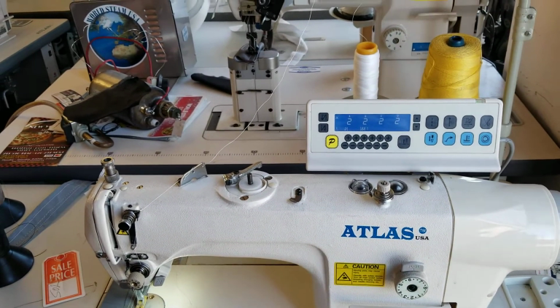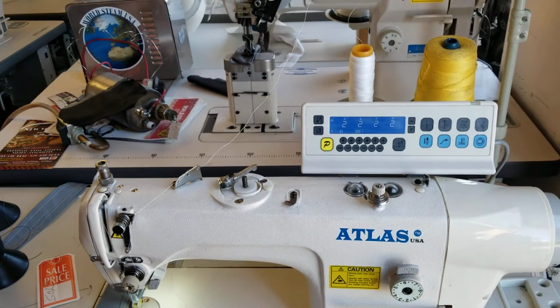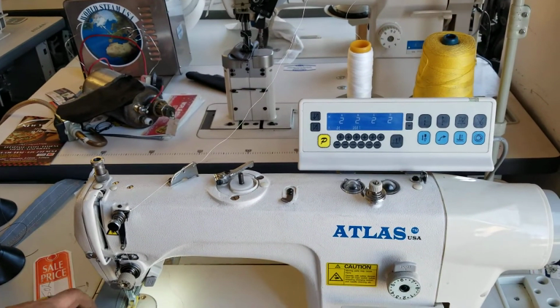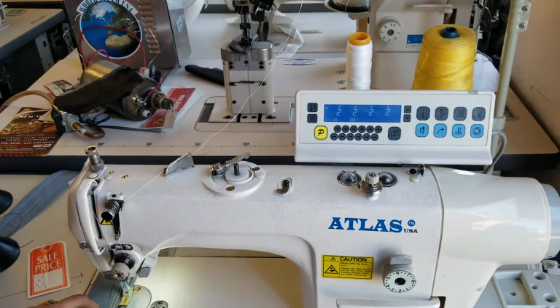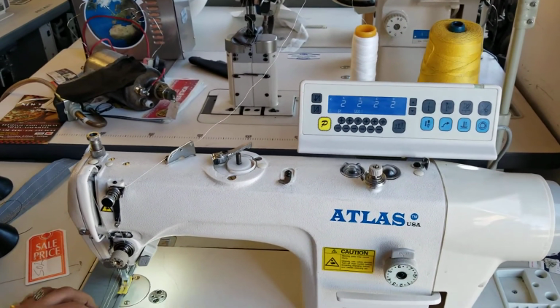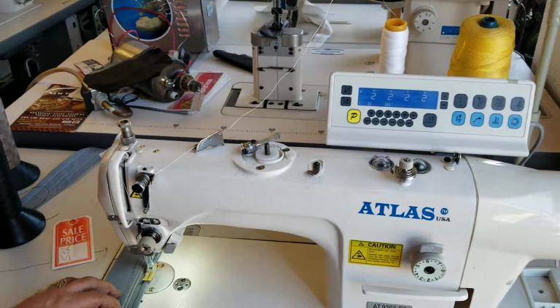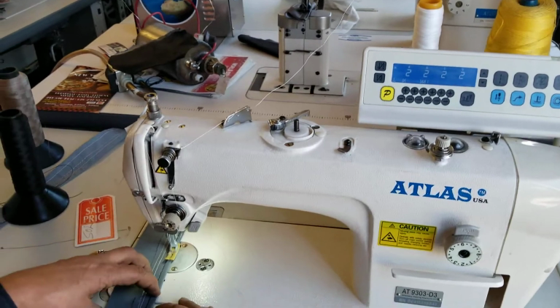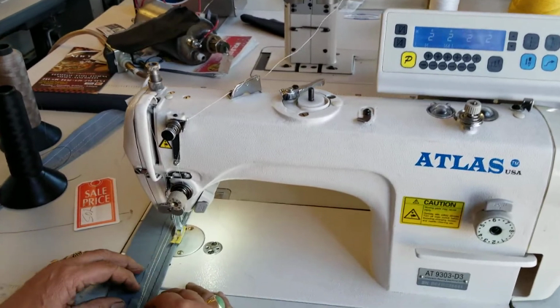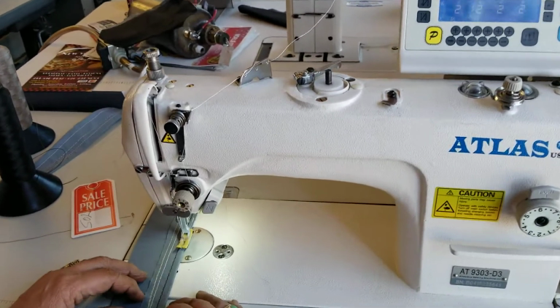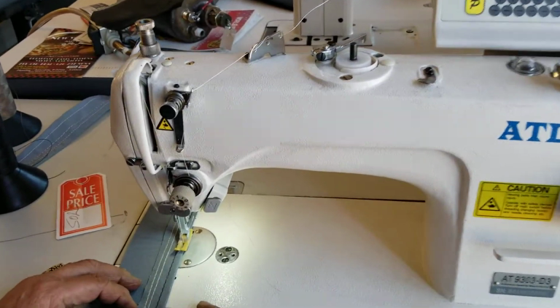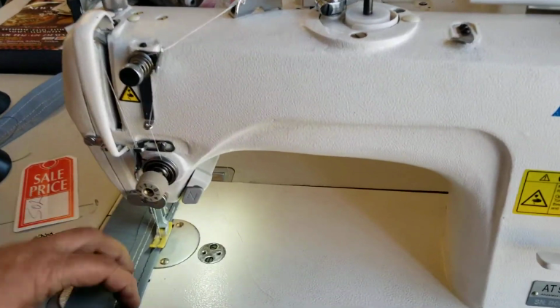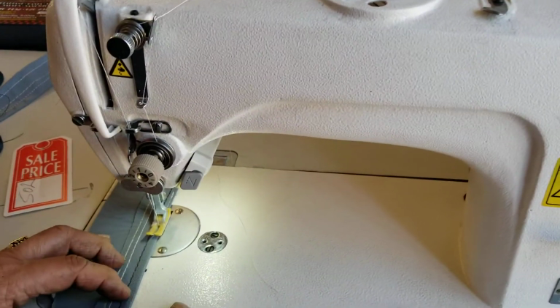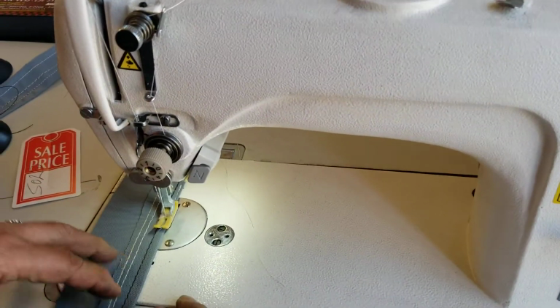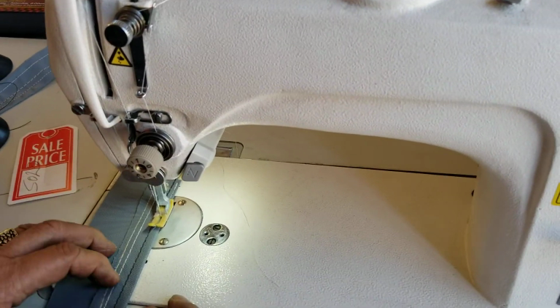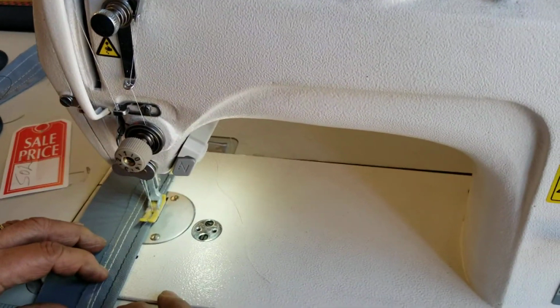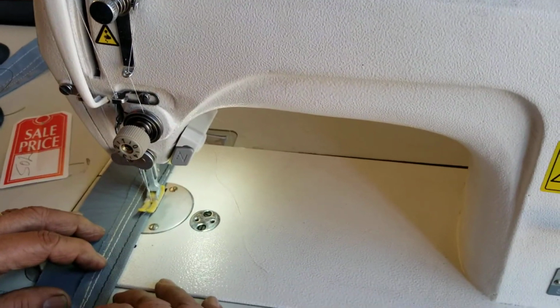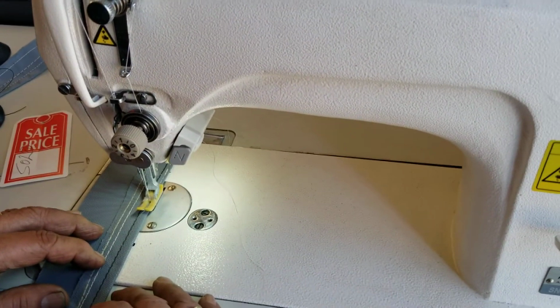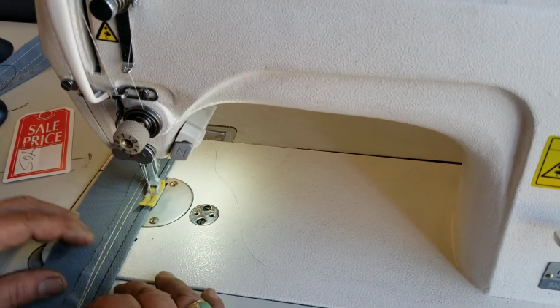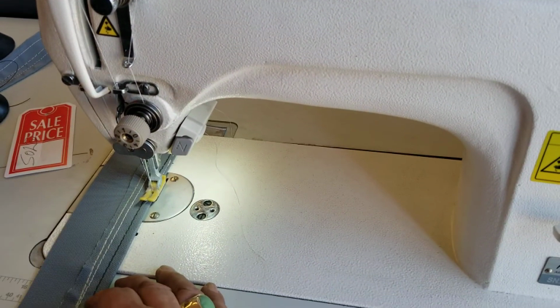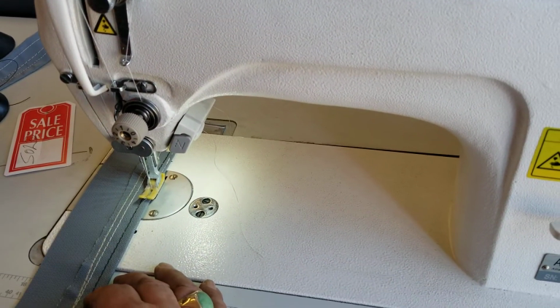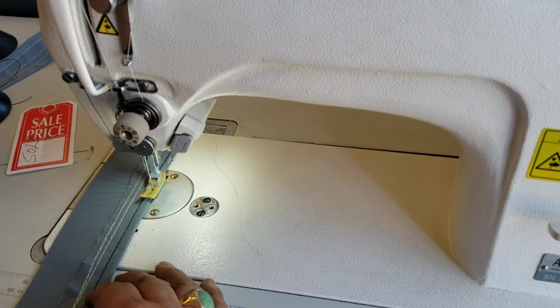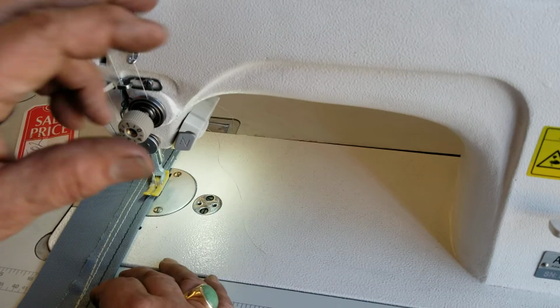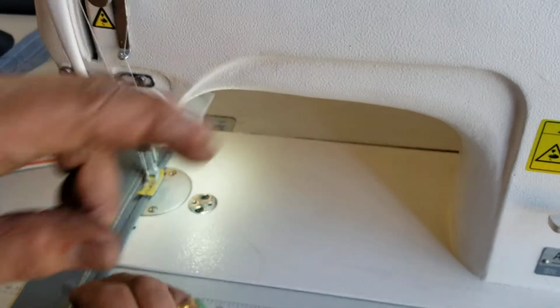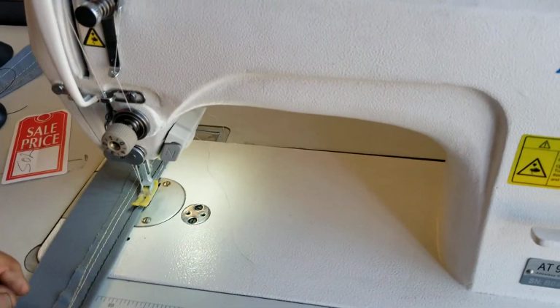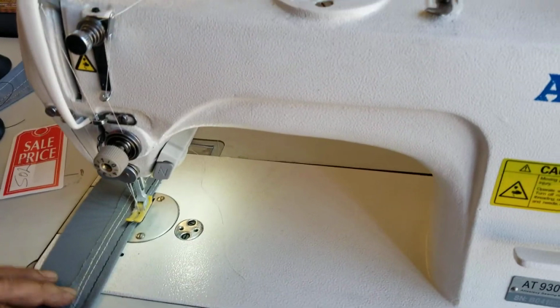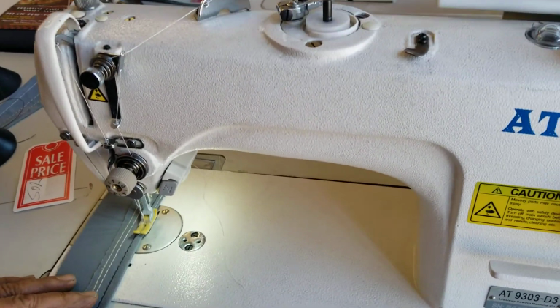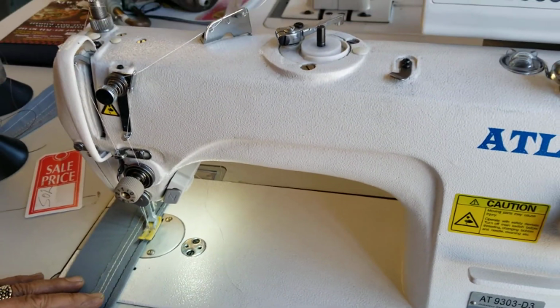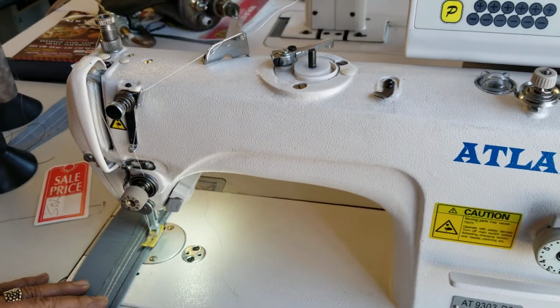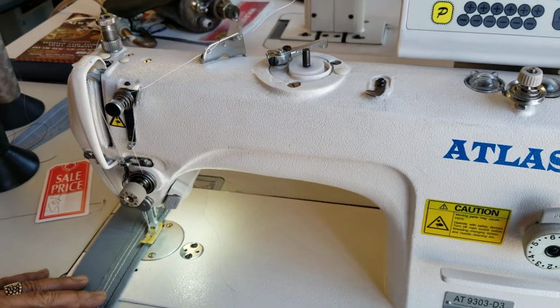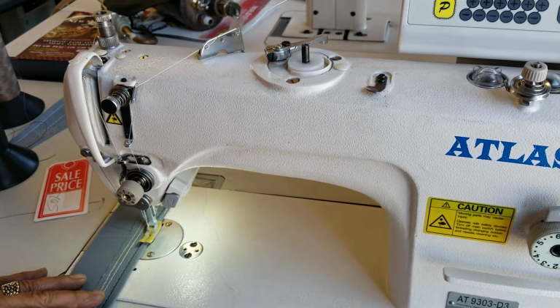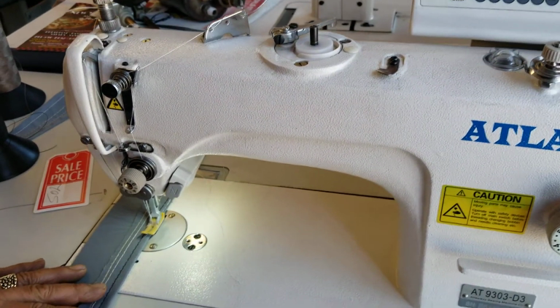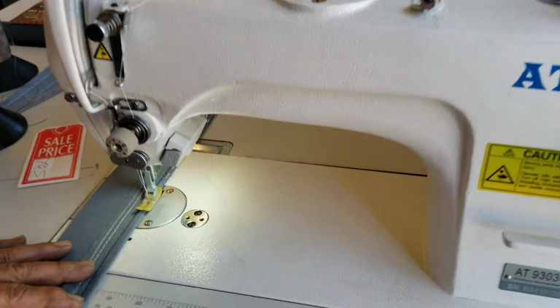It works on plastics, leather, light material, heavy material, and it's big capacity of bobbin. So I'm going to demonstrate the machine right now.